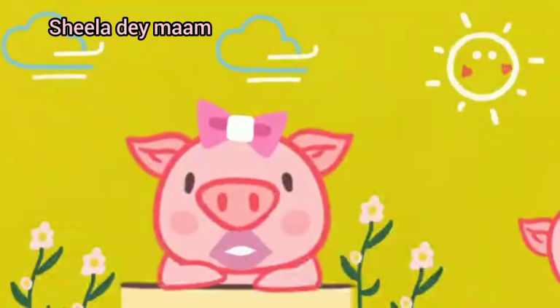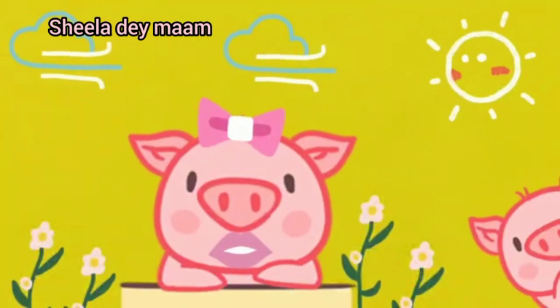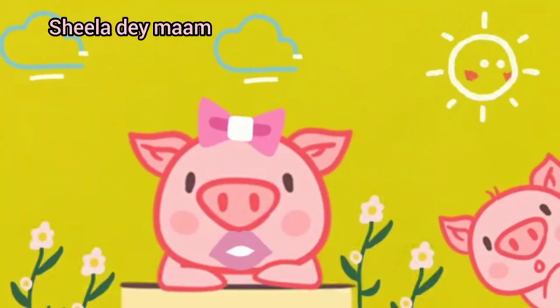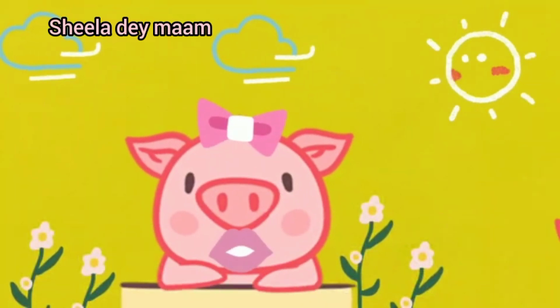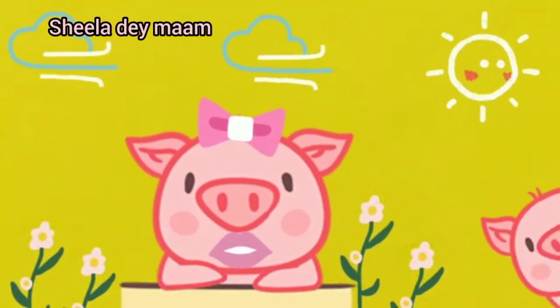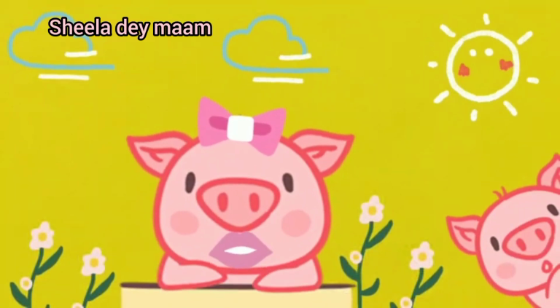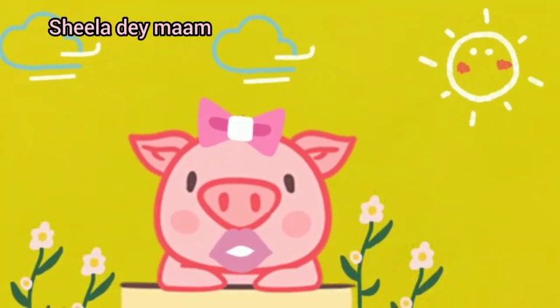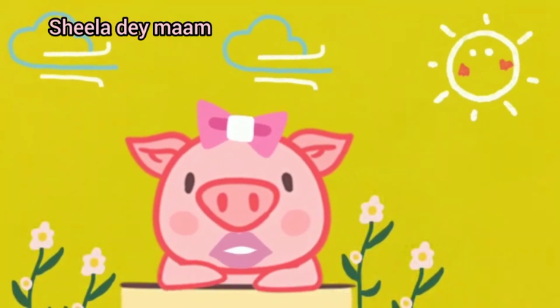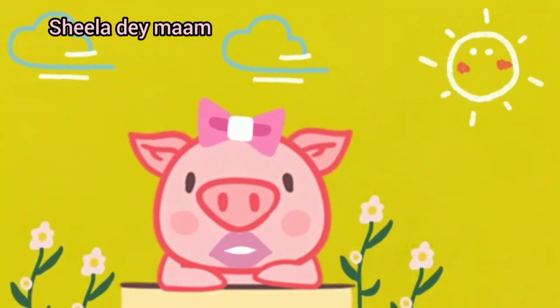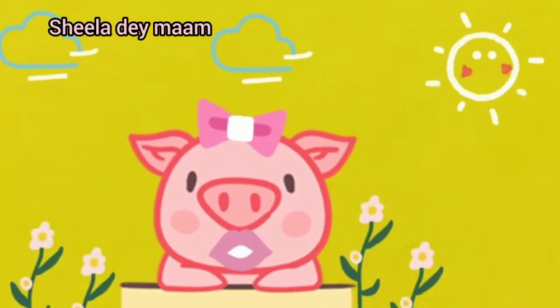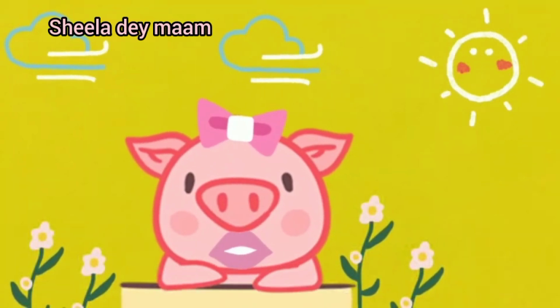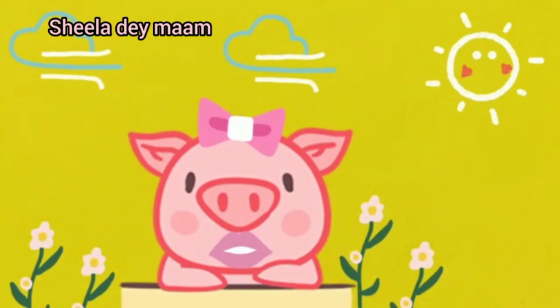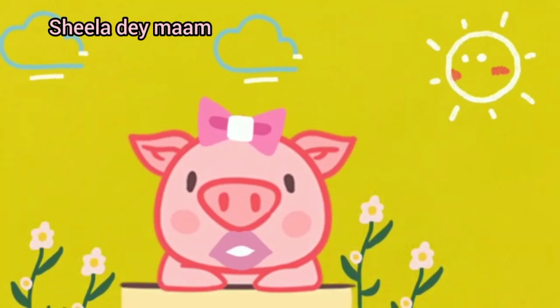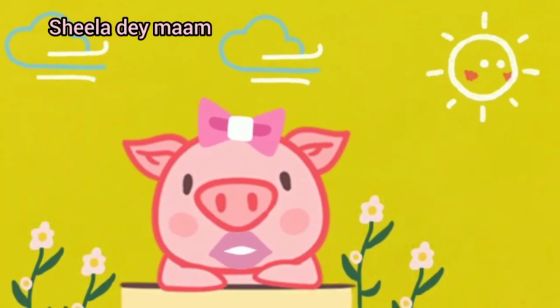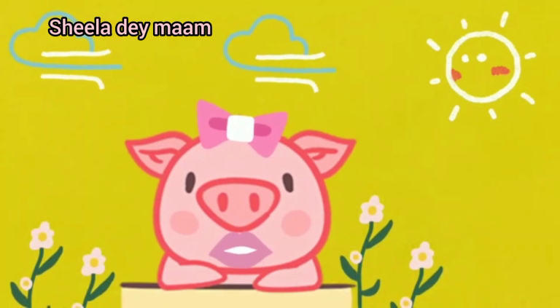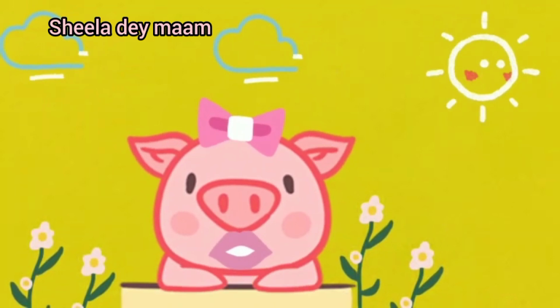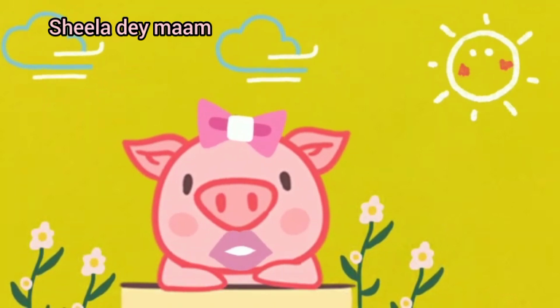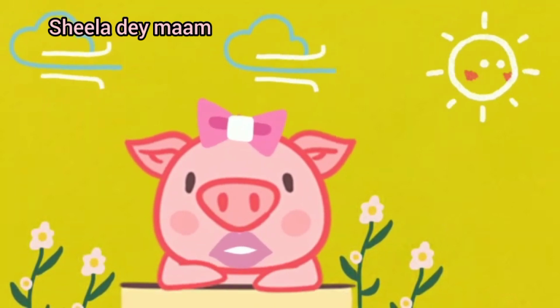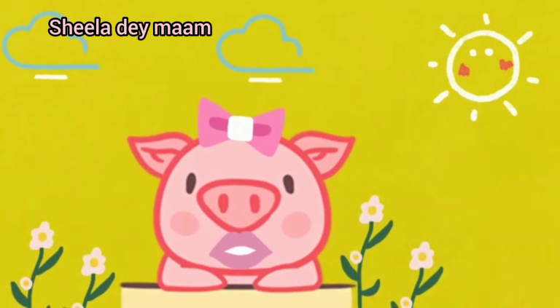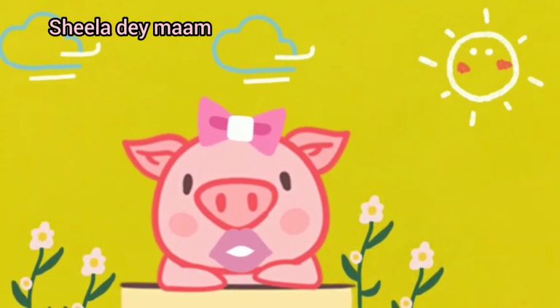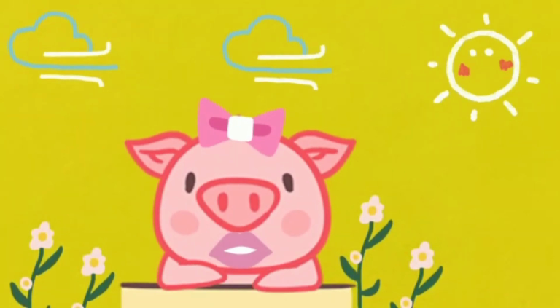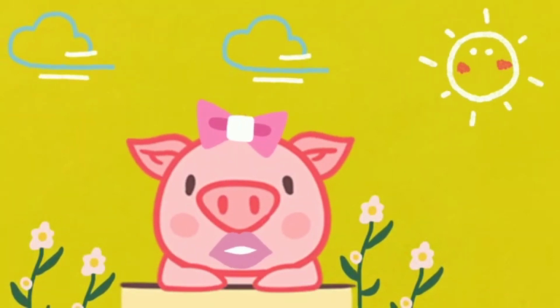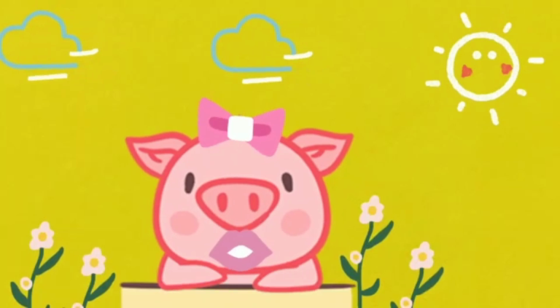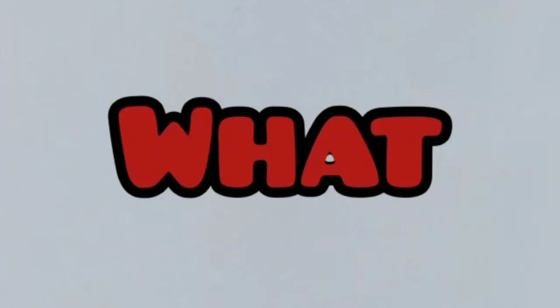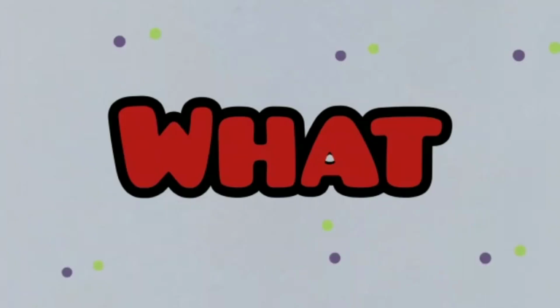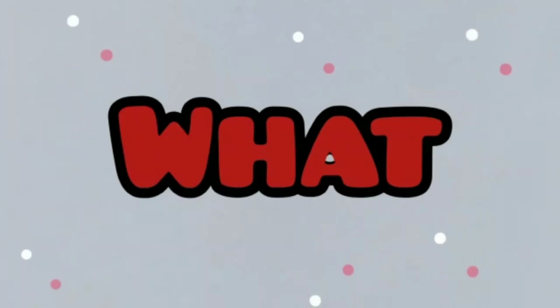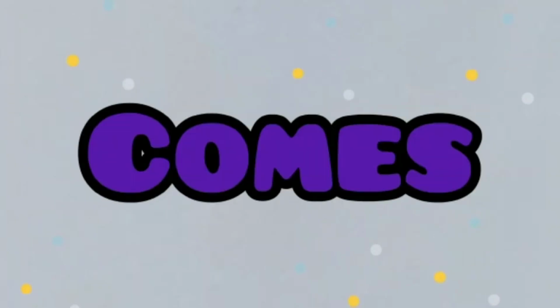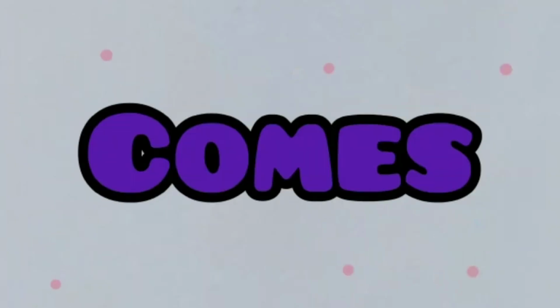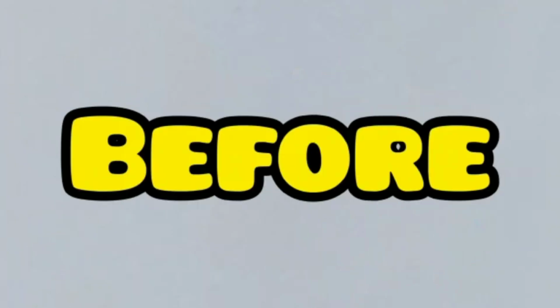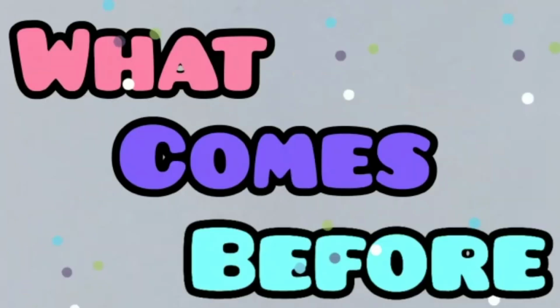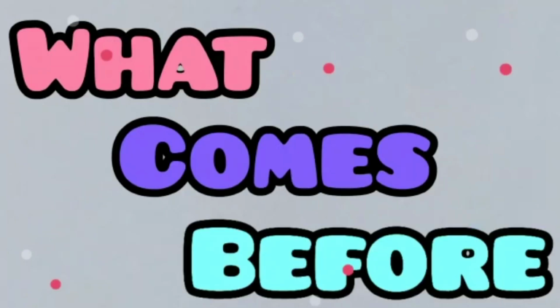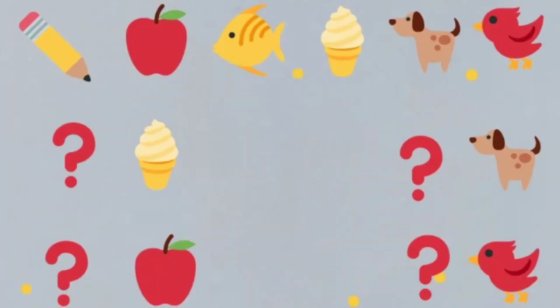Good morning to all my dear children. We meet again. I hope everyone is doing good. Today we are going to learn what comes before through pictures.